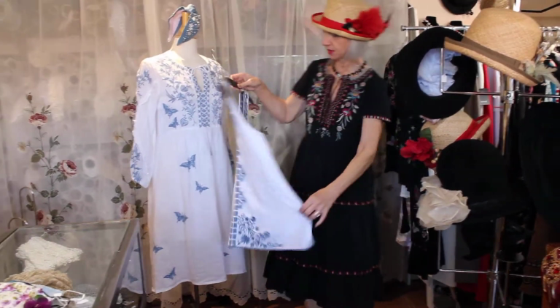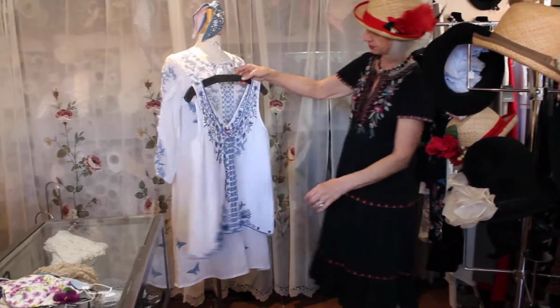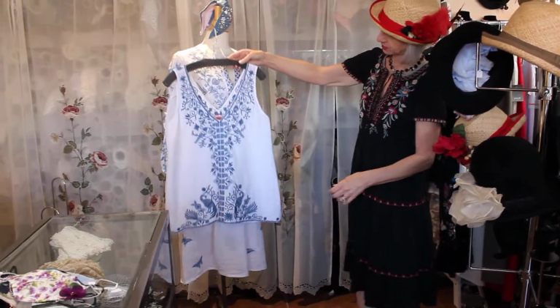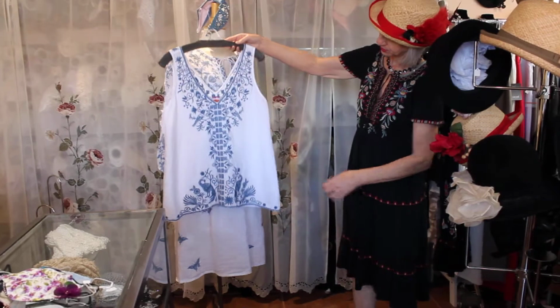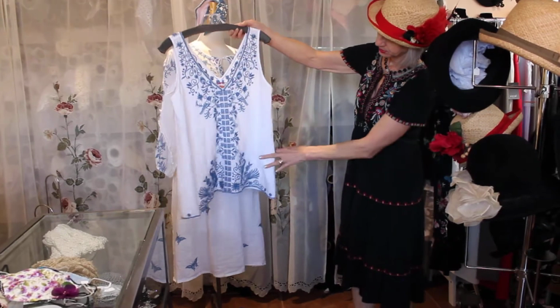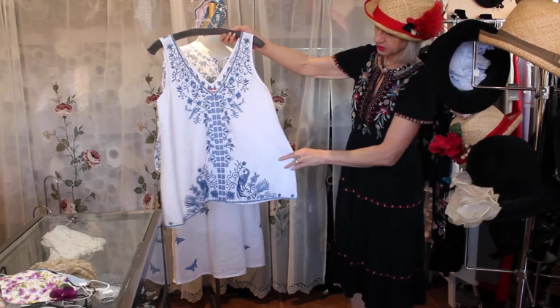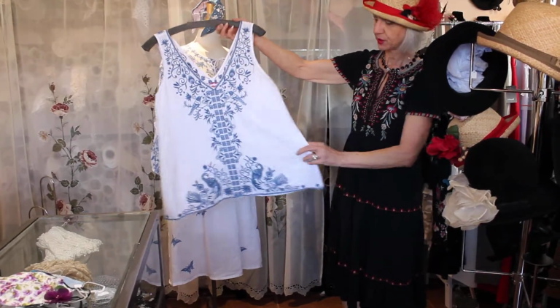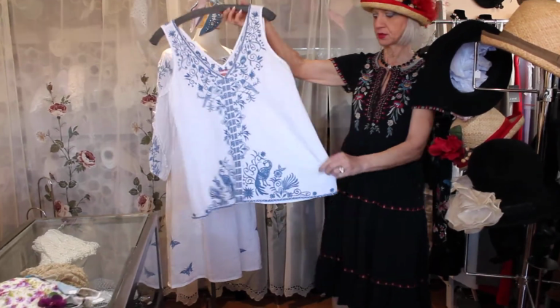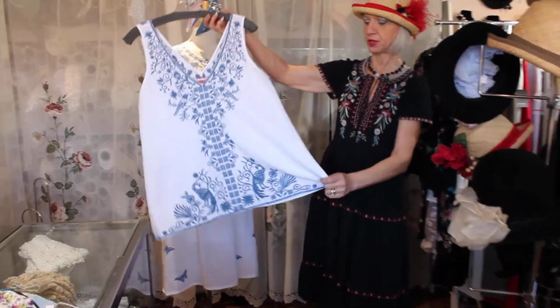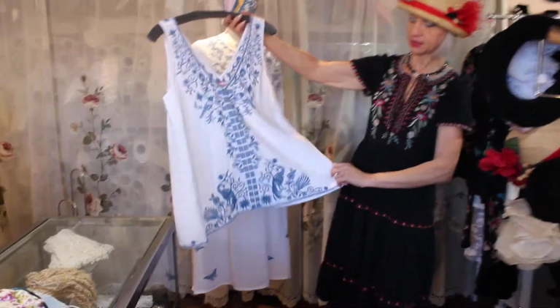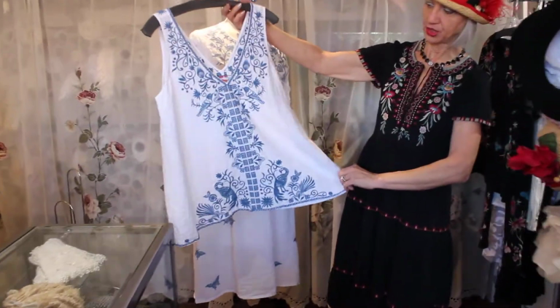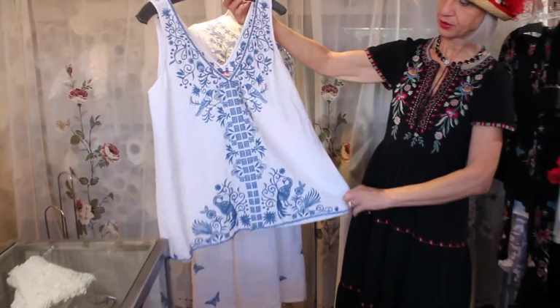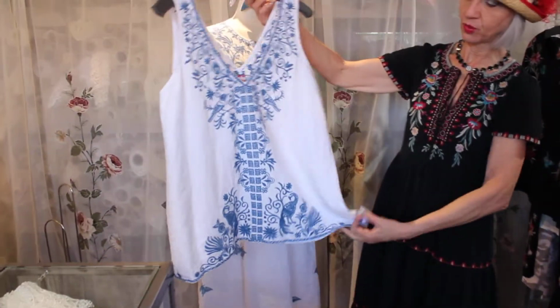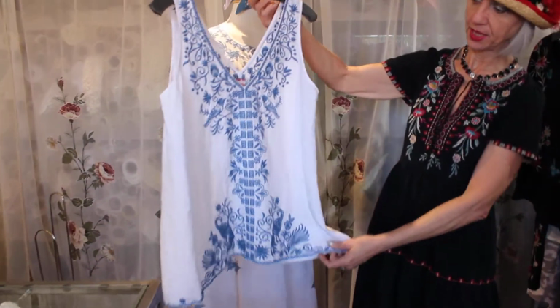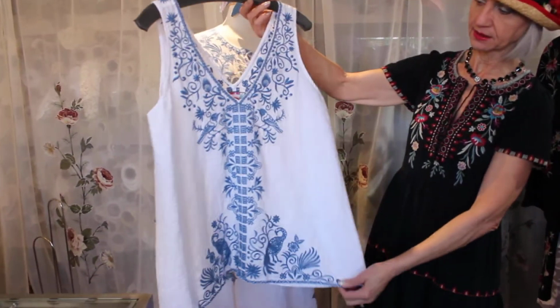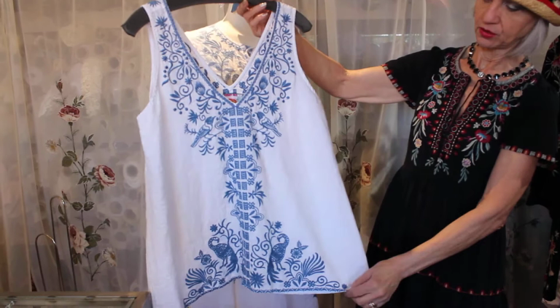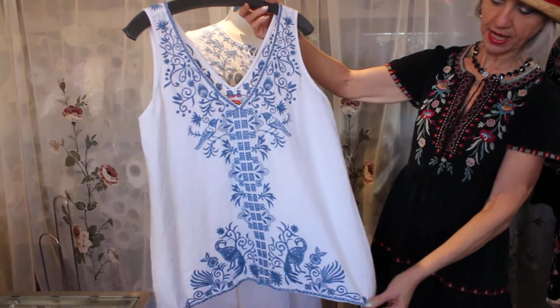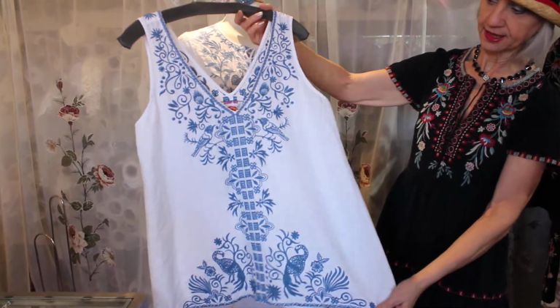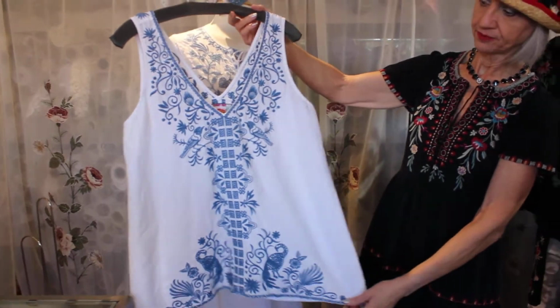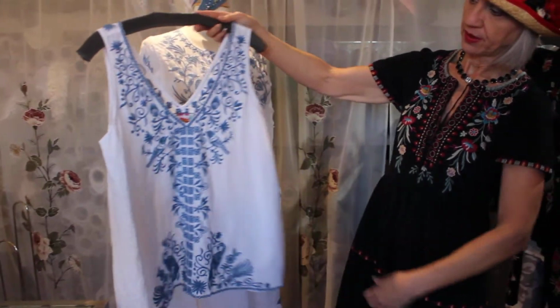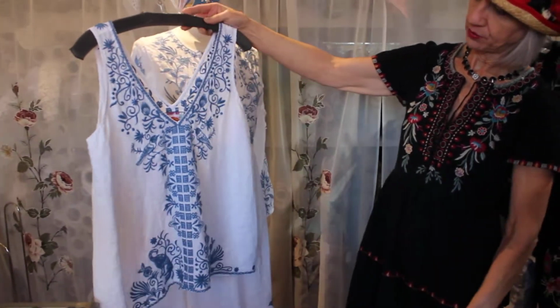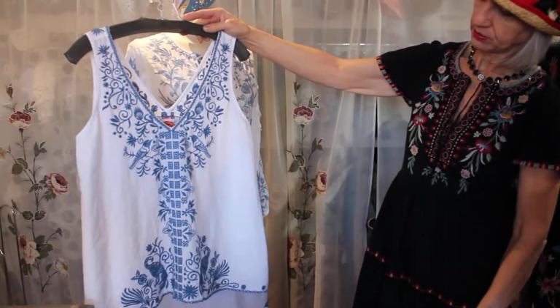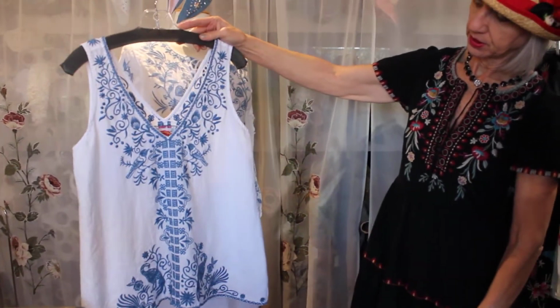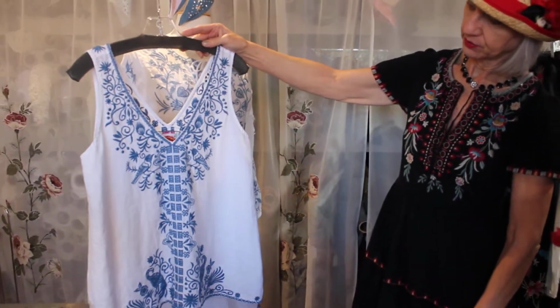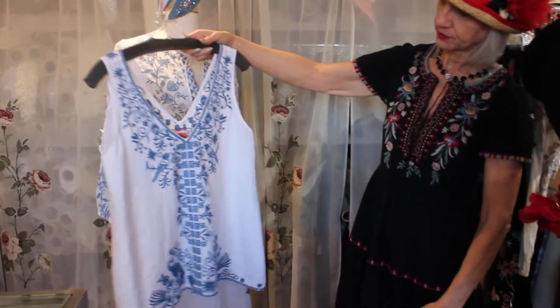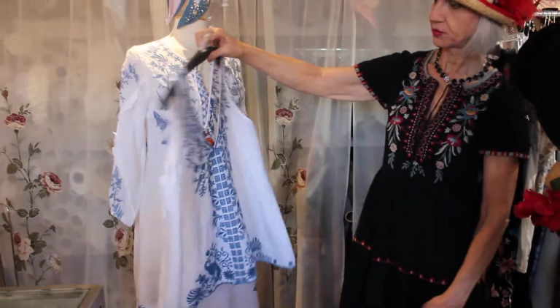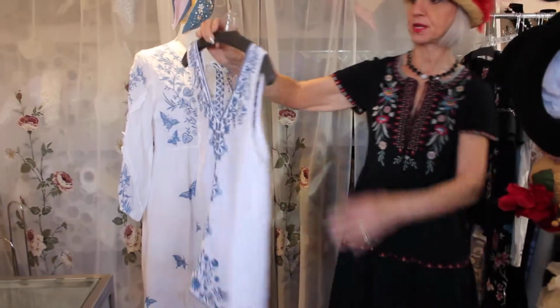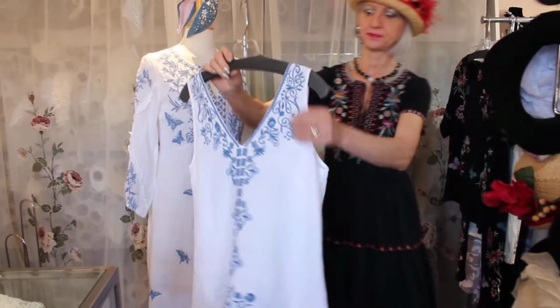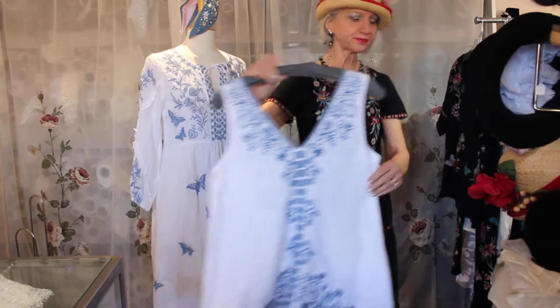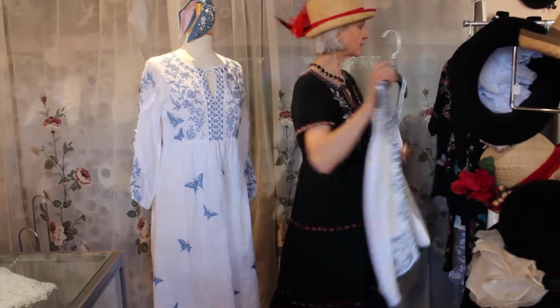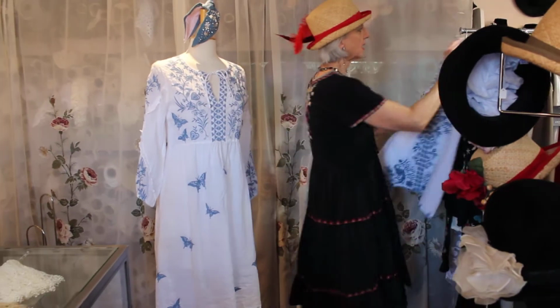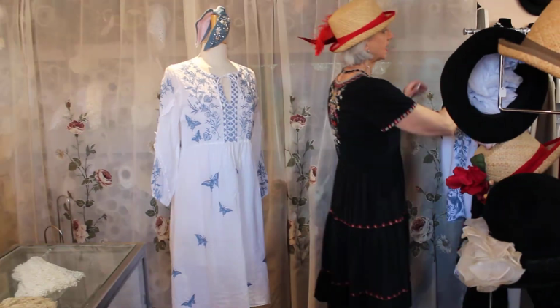This is really cool too — you can wear this with capris, jean capris, white pants, or do it with black. I think it'd be really really cute, great for summer.